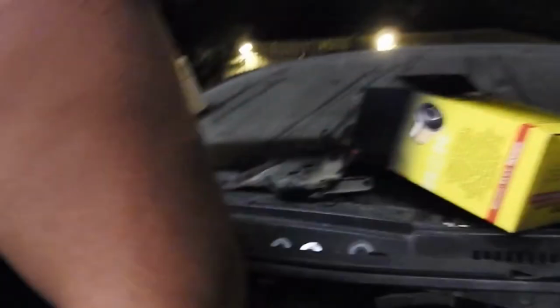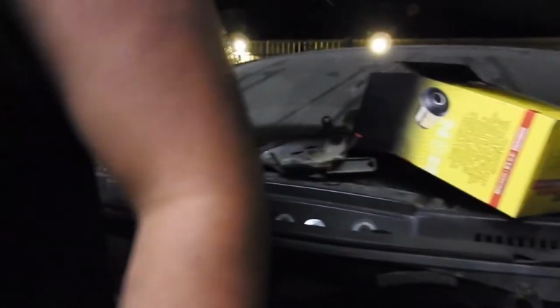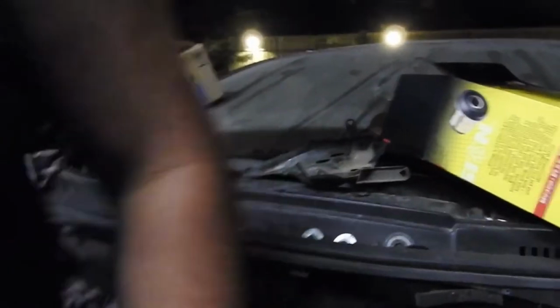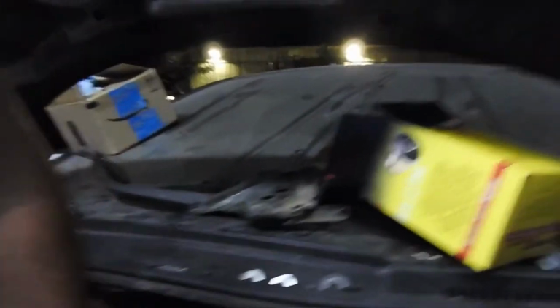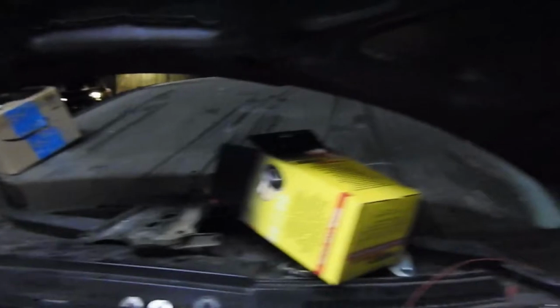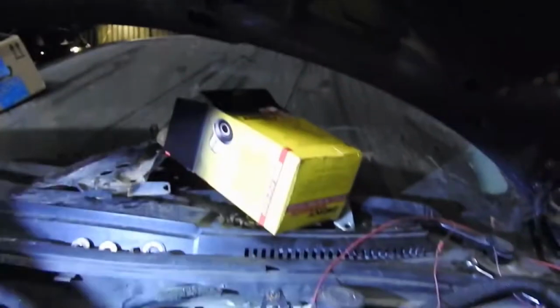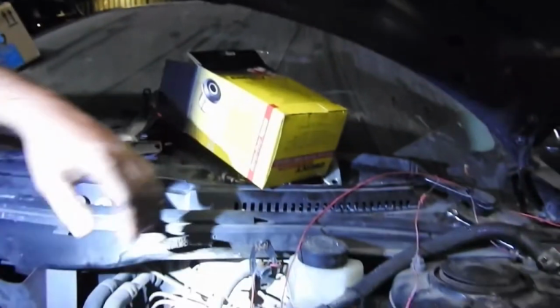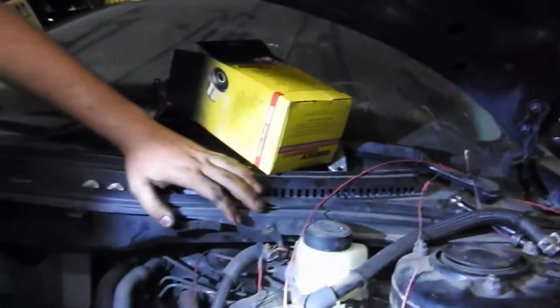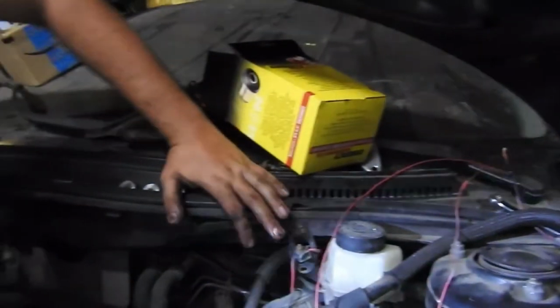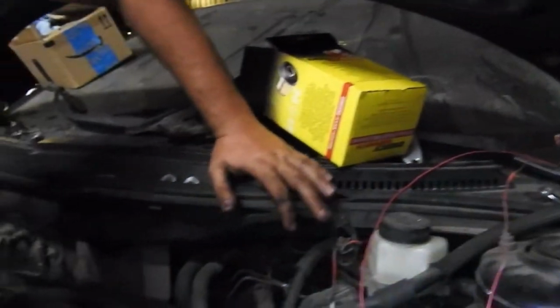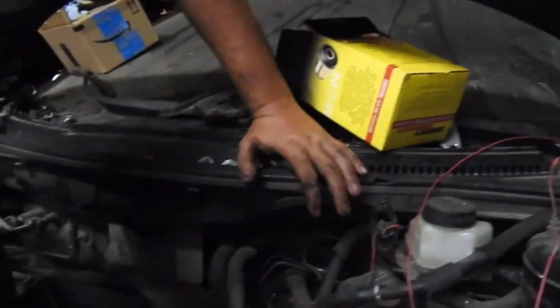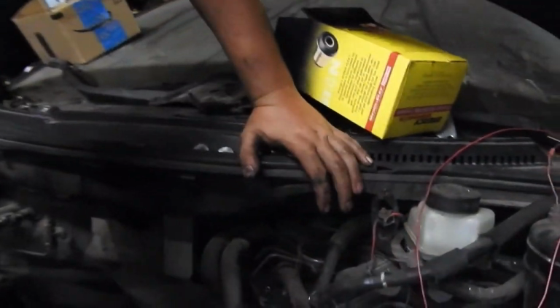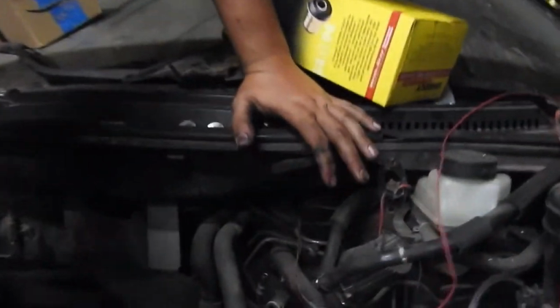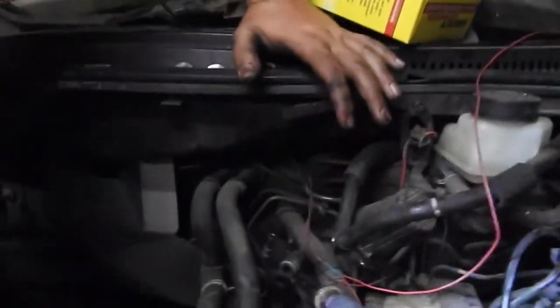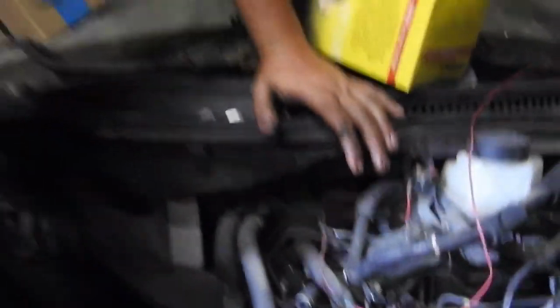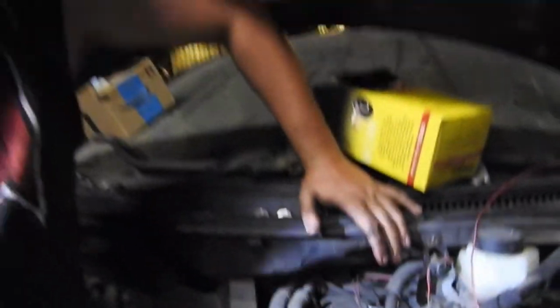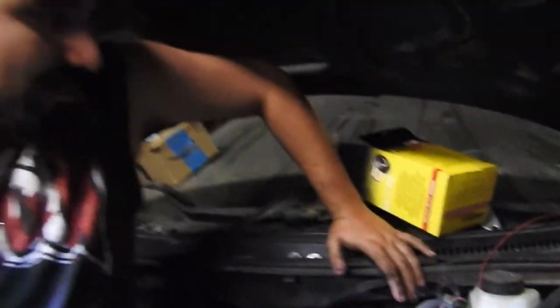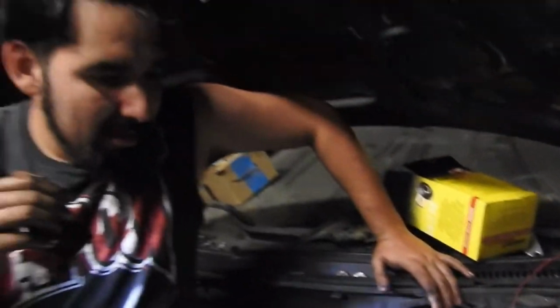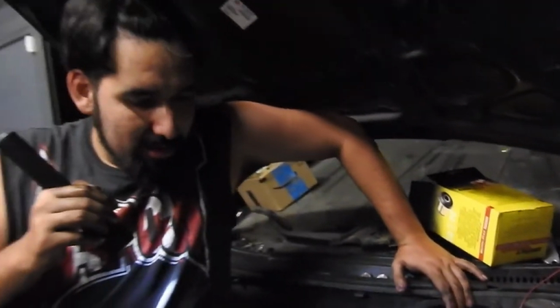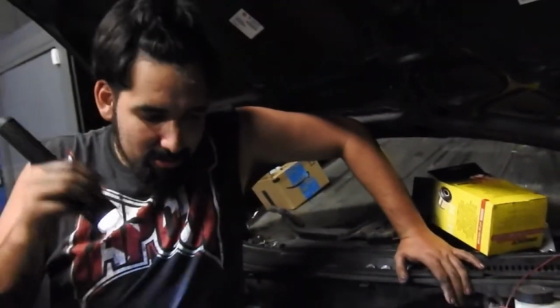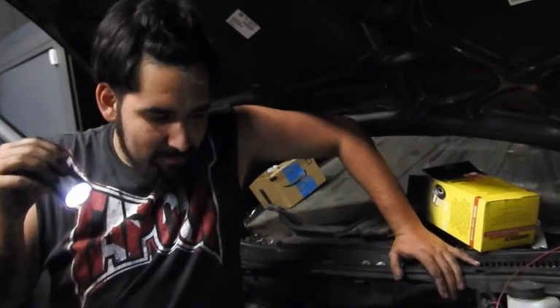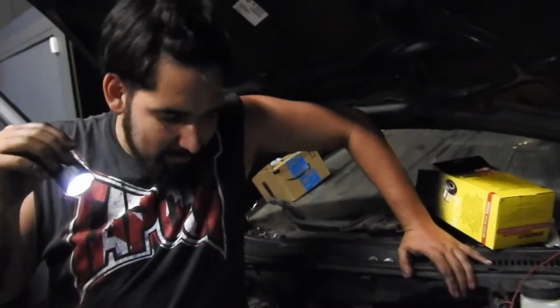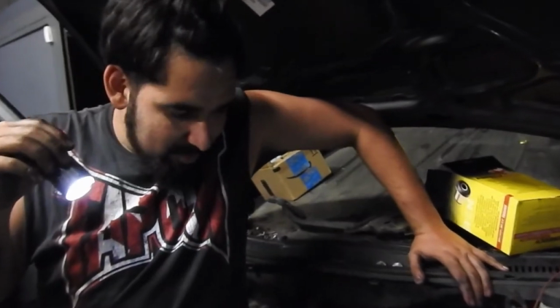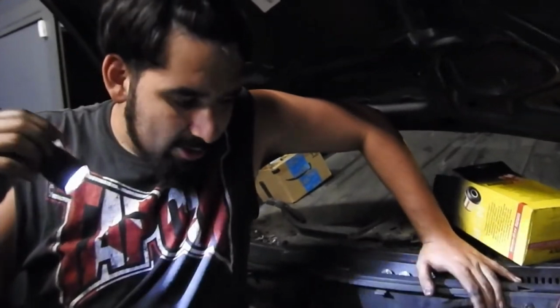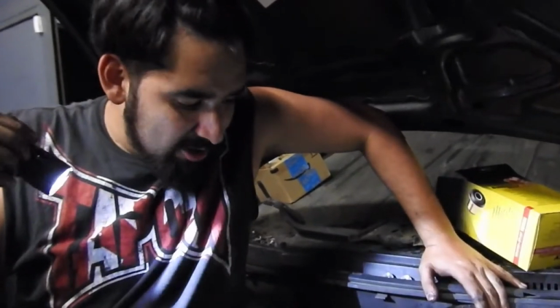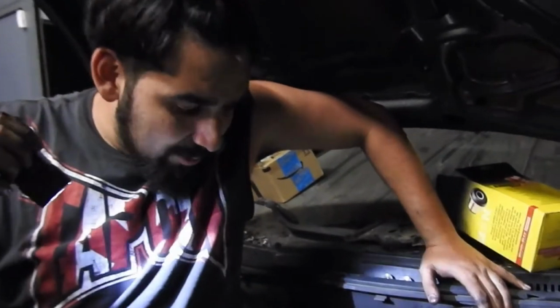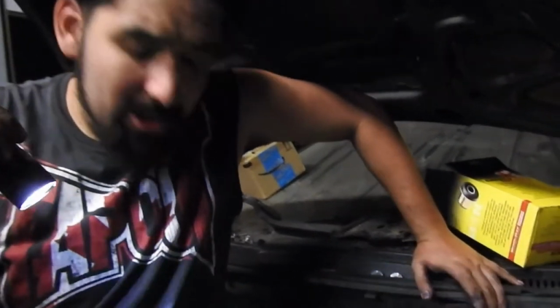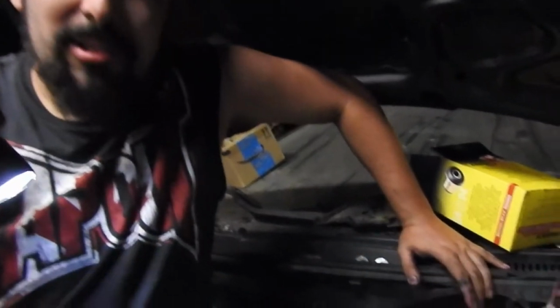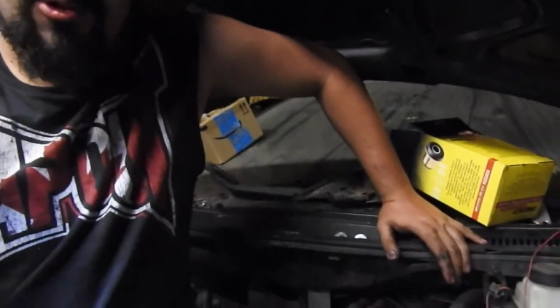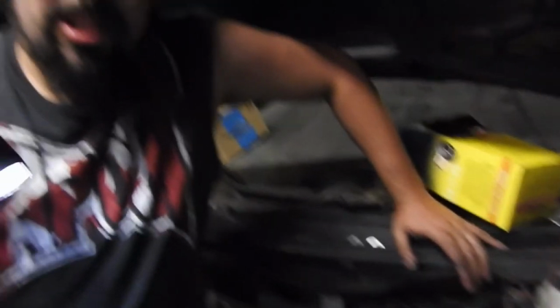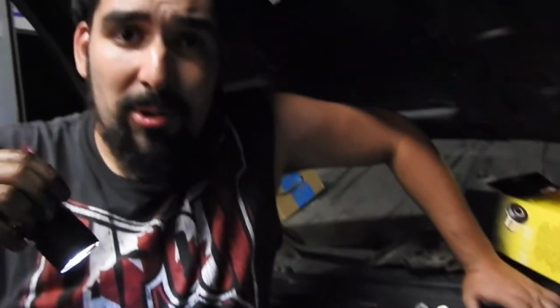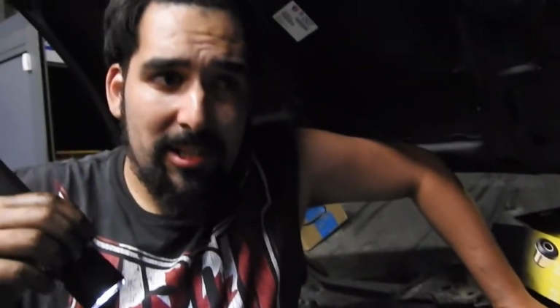How much did you pay for these? They were 30 bucks — pretty cheap mod. I've heard from people who track their car that it's a pretty good improvement. You'll notice it.